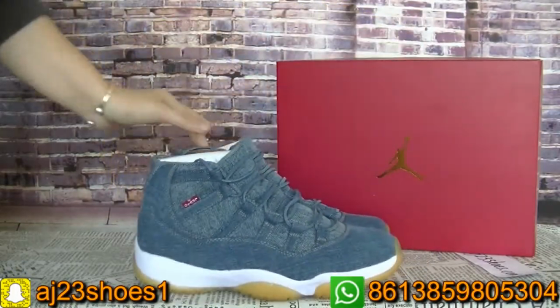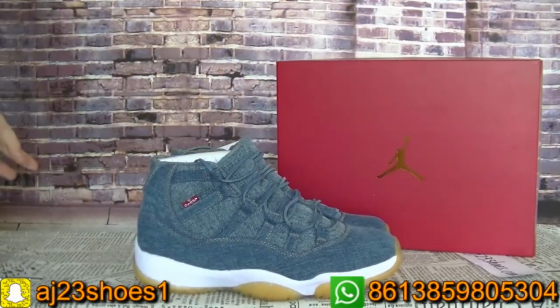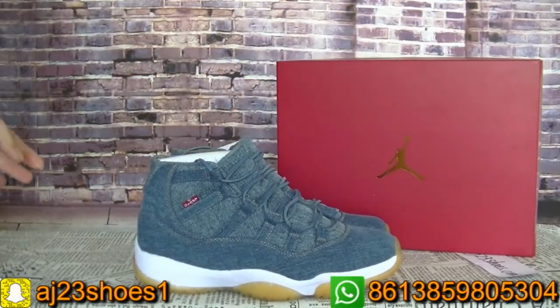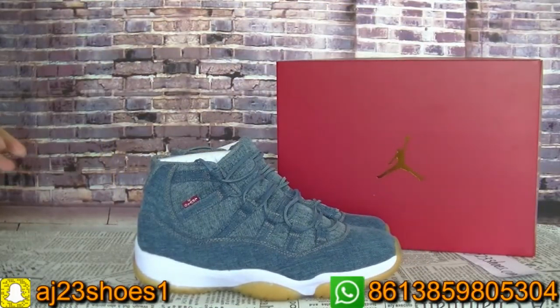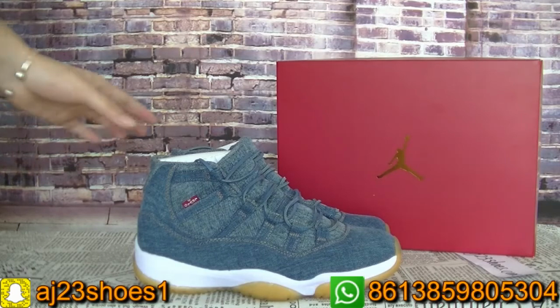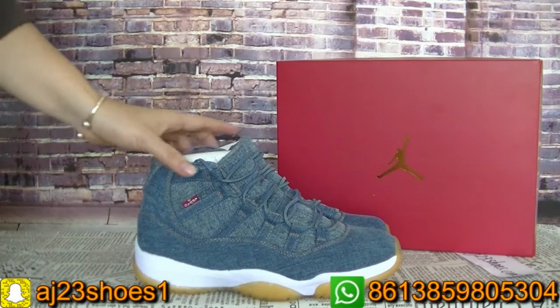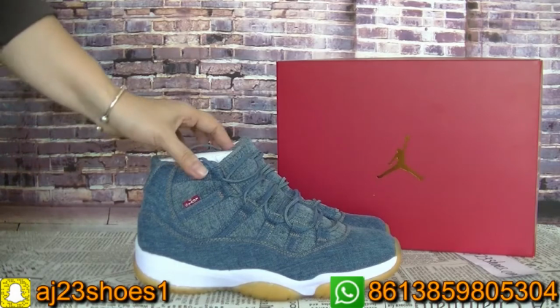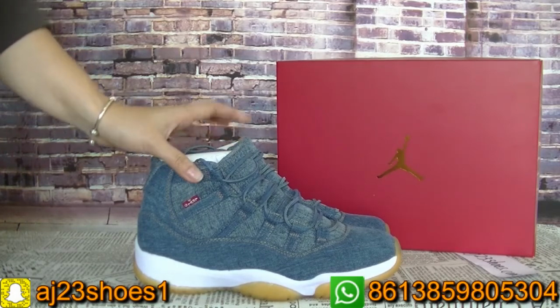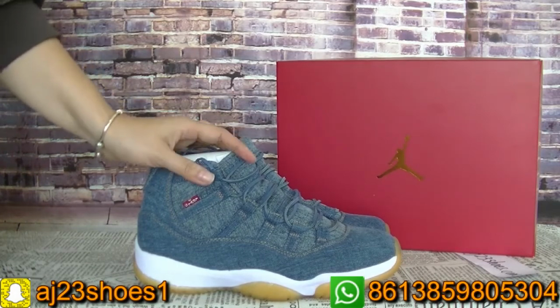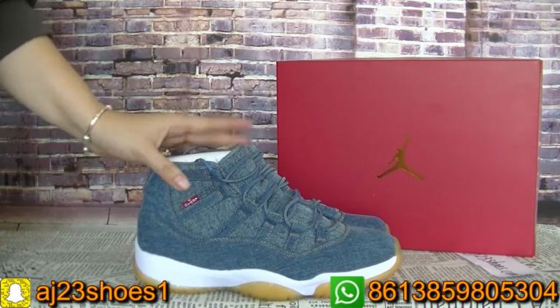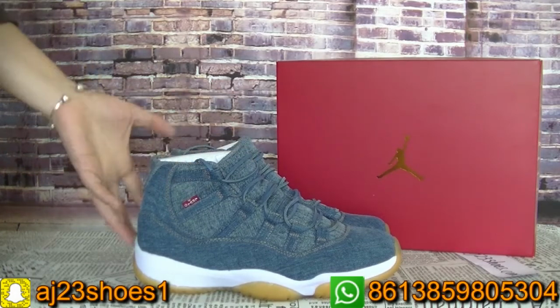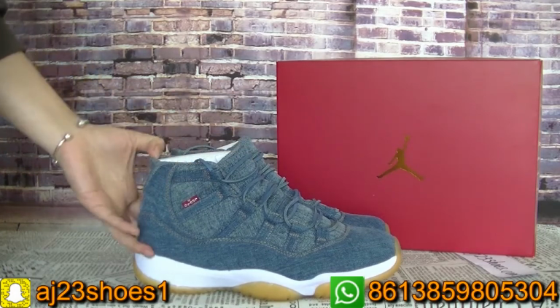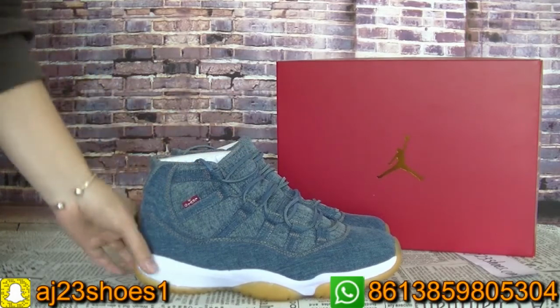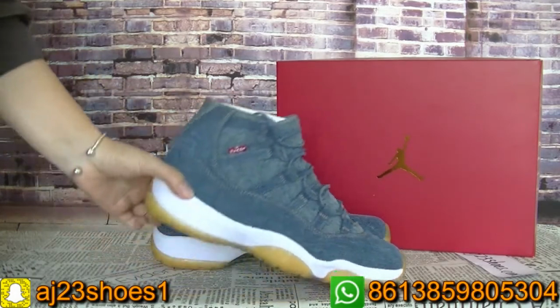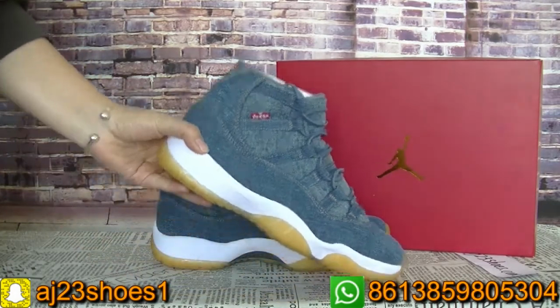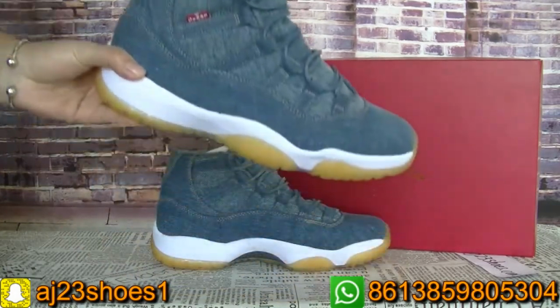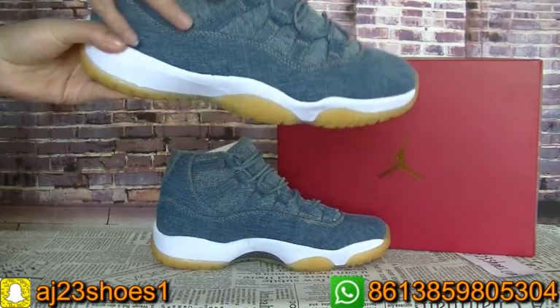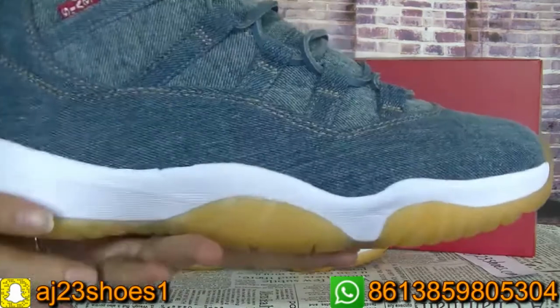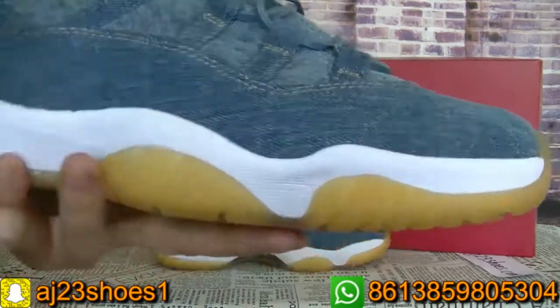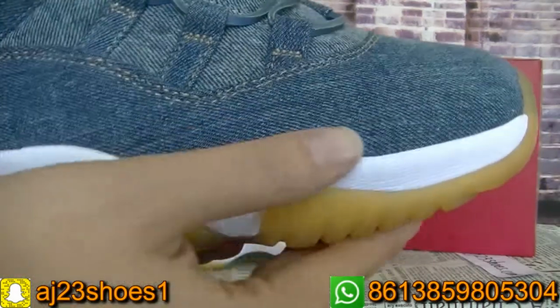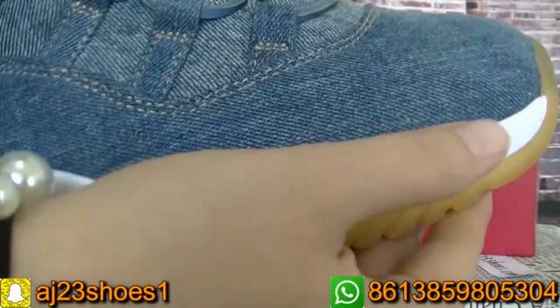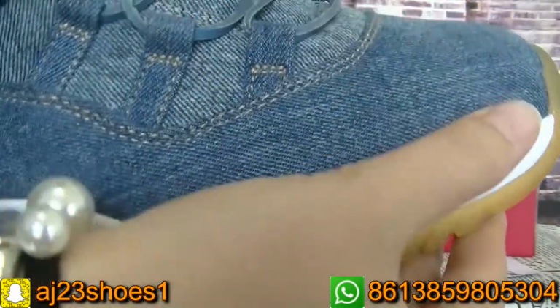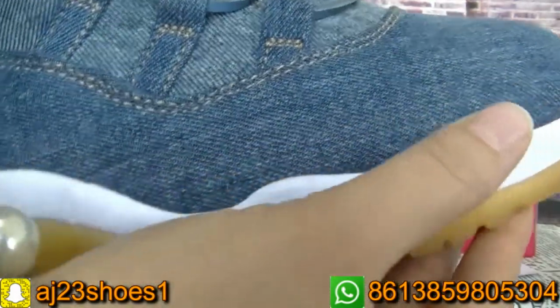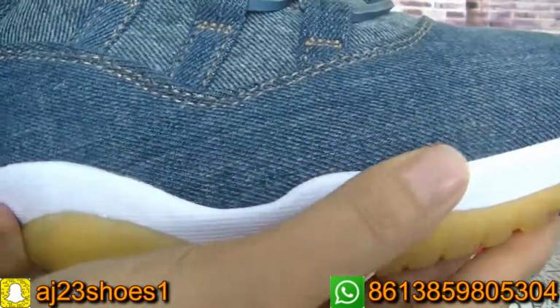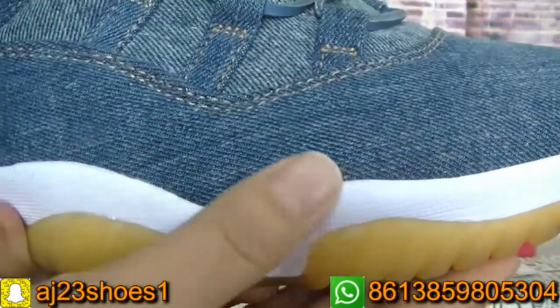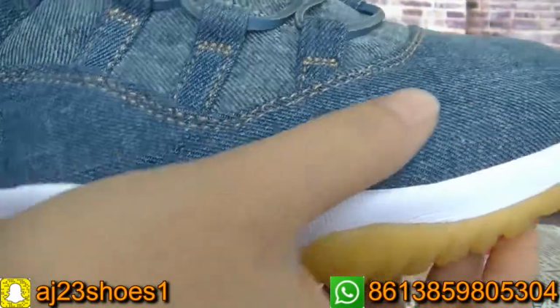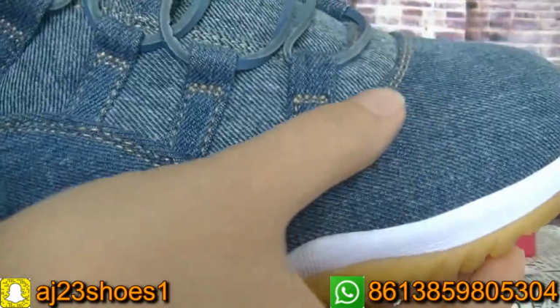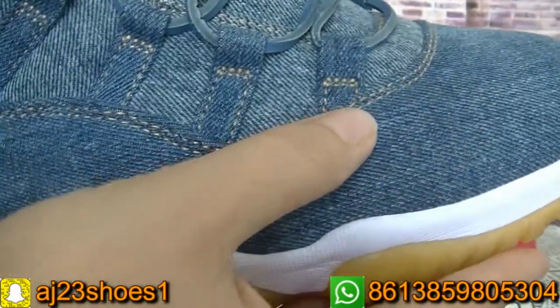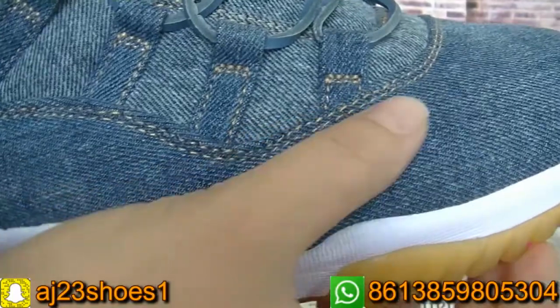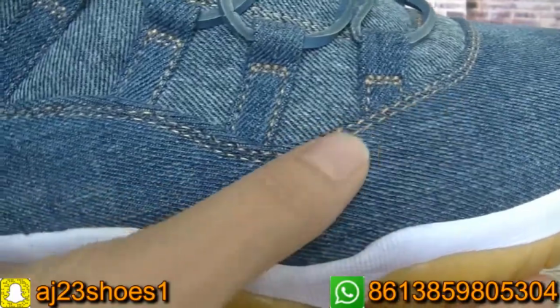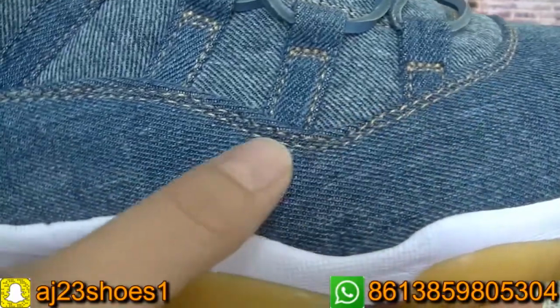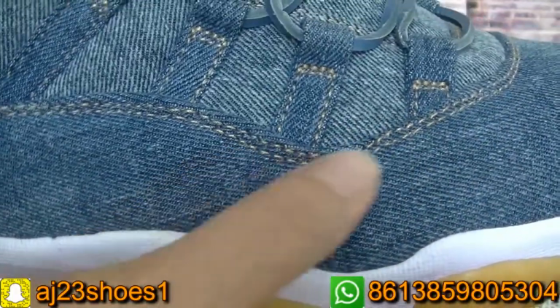If you like the Jordan 11 shoe, you can take this pair. This shoe is limited. You can check the materials in my video, and the stitching is very perfect.